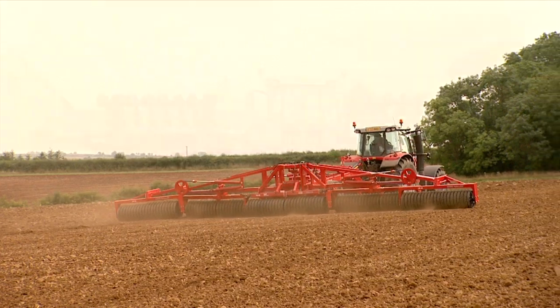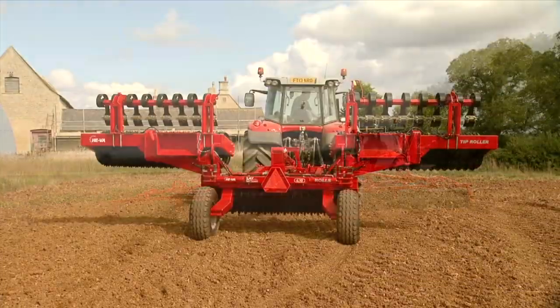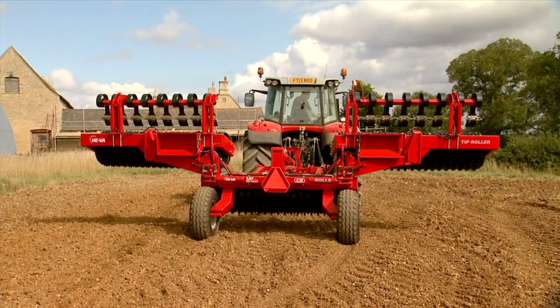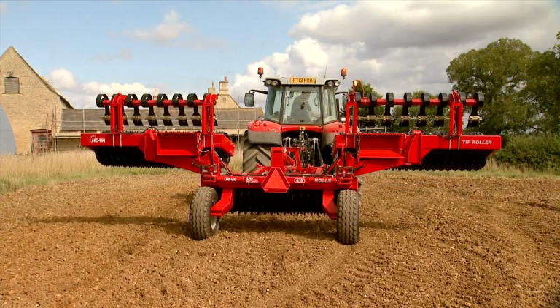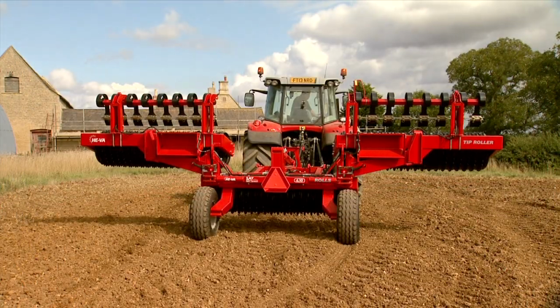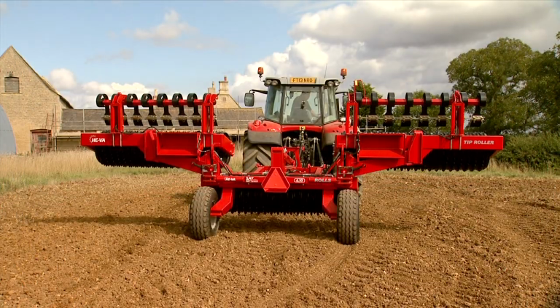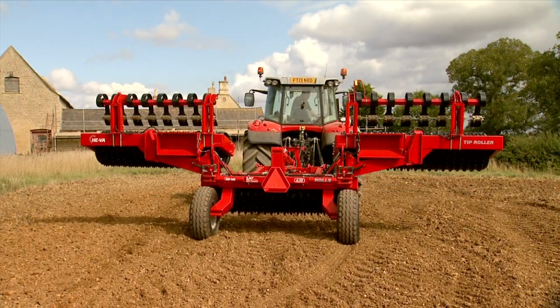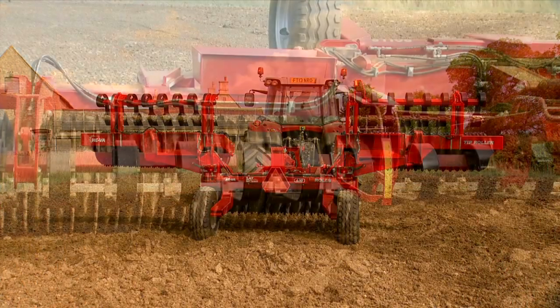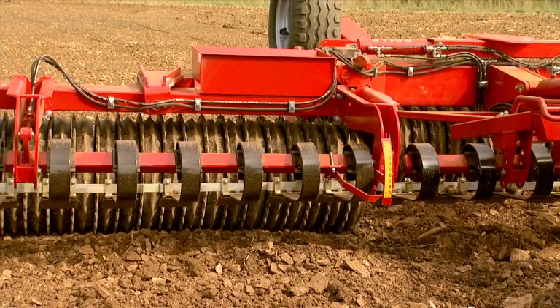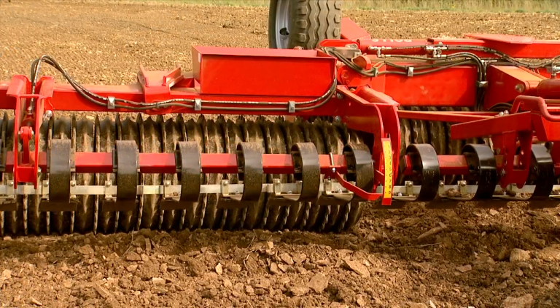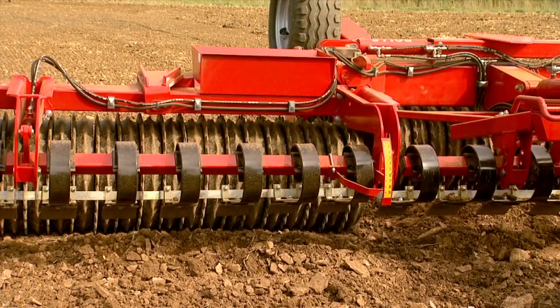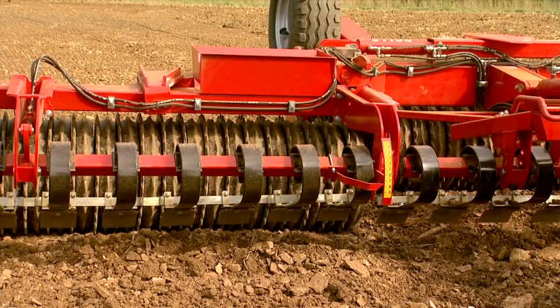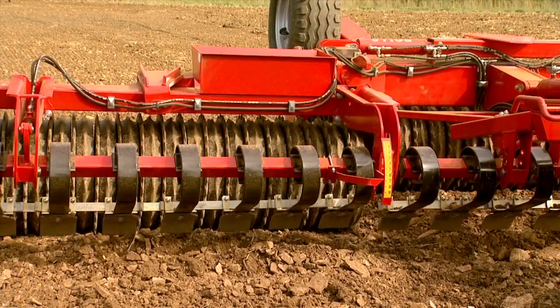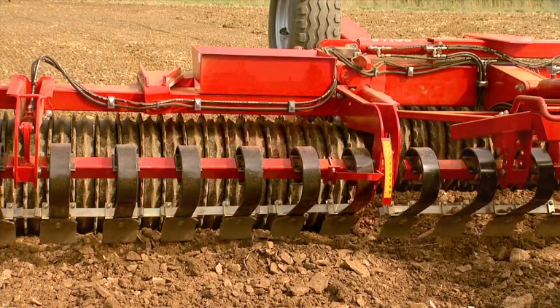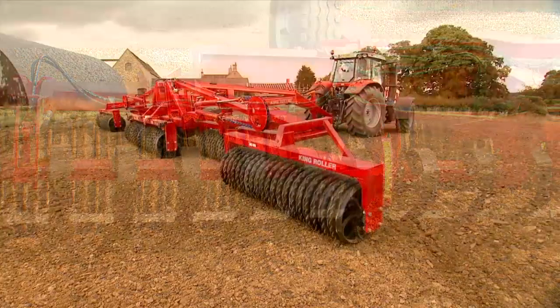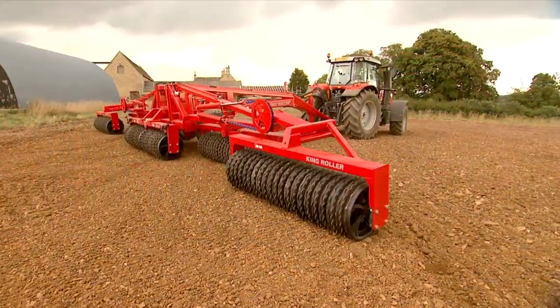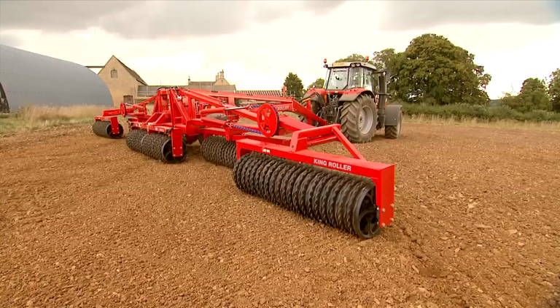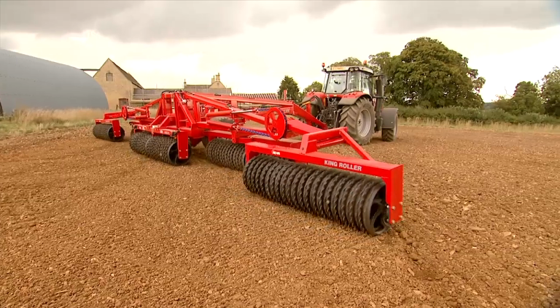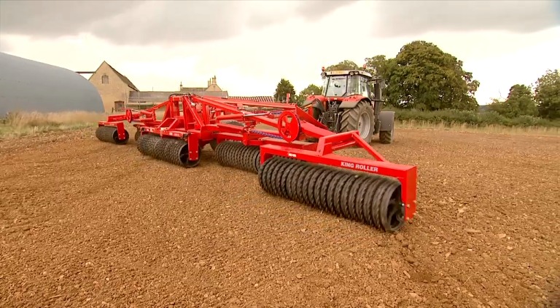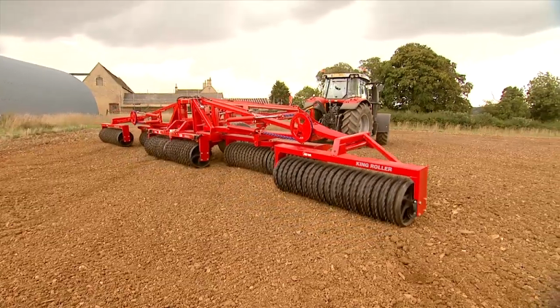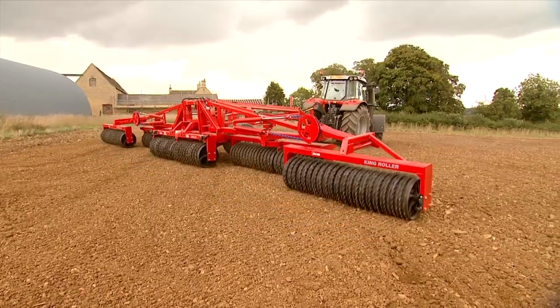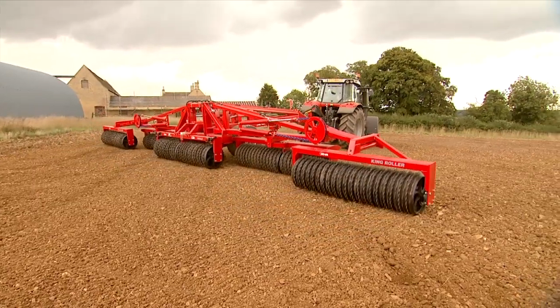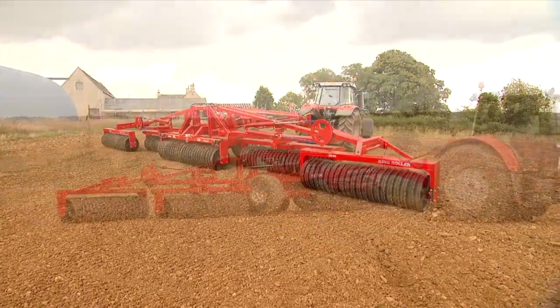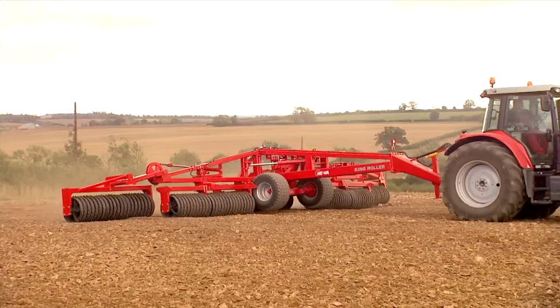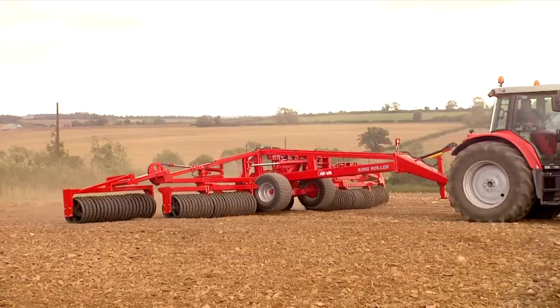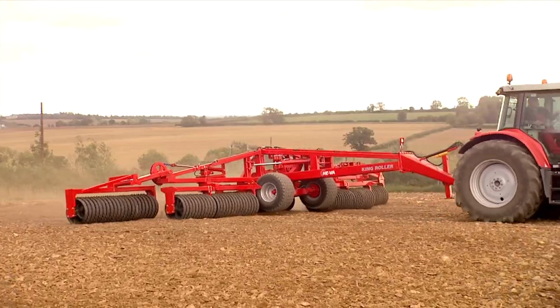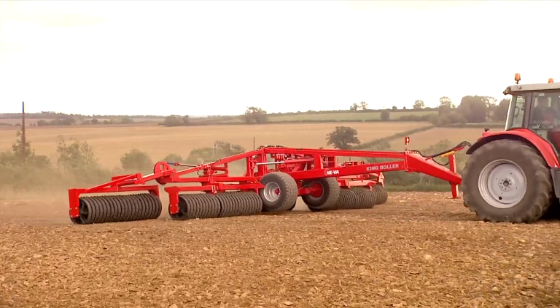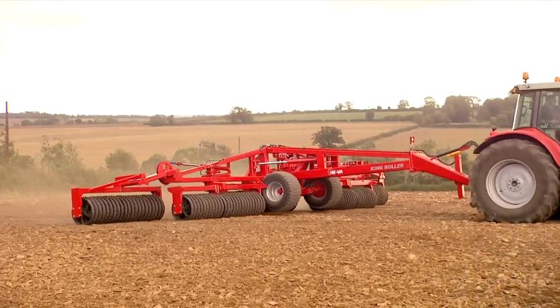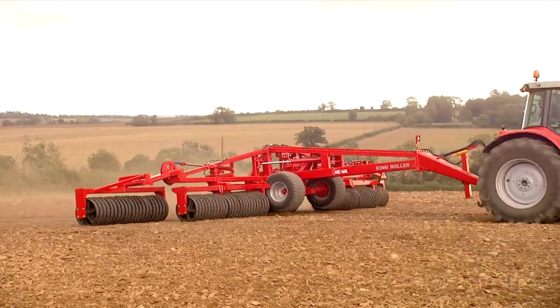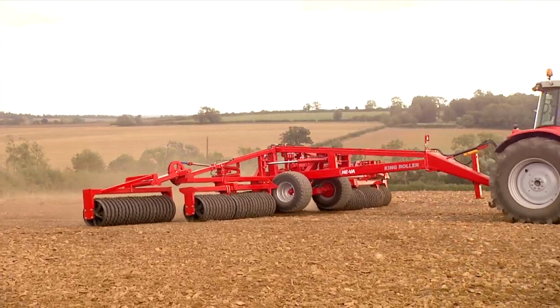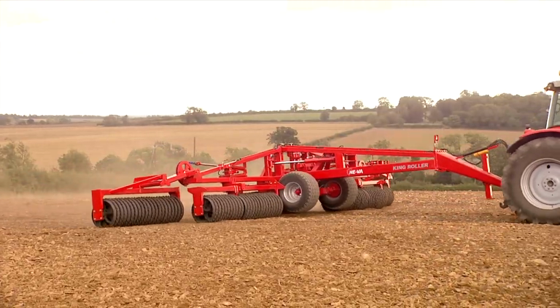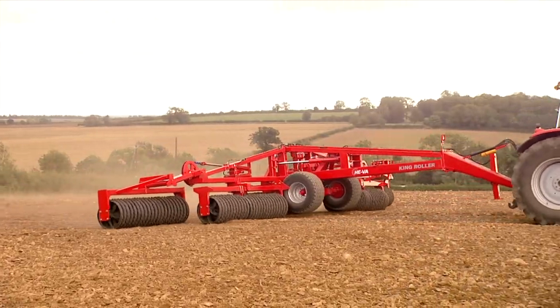The Hiva tip roller features a shatterboard to help create an even seedbed for drilling. Whatever your requirement, the Hiva range of Cambridge rolls helps reduce your workload whilst improving effectiveness.